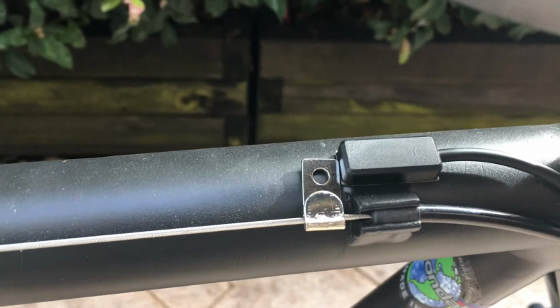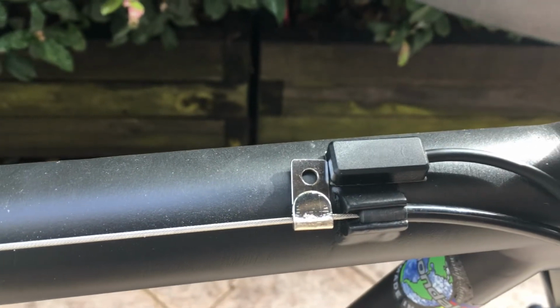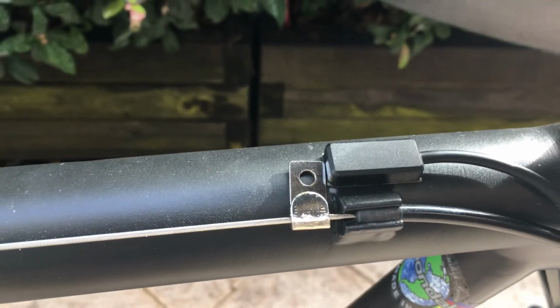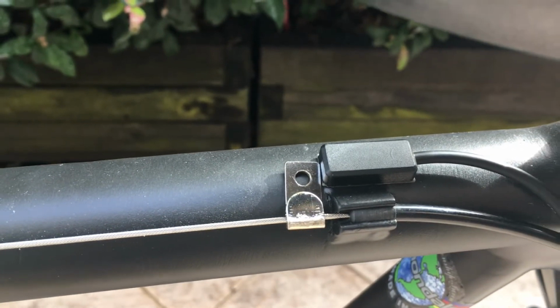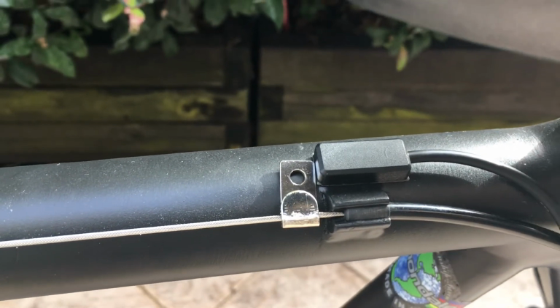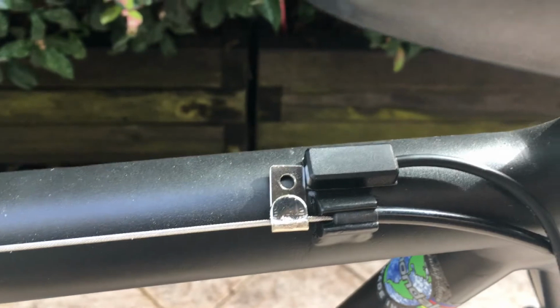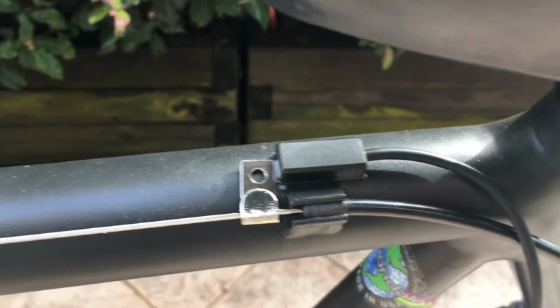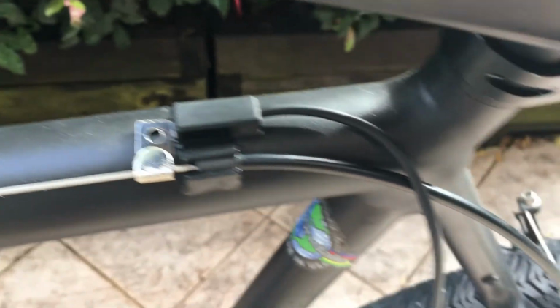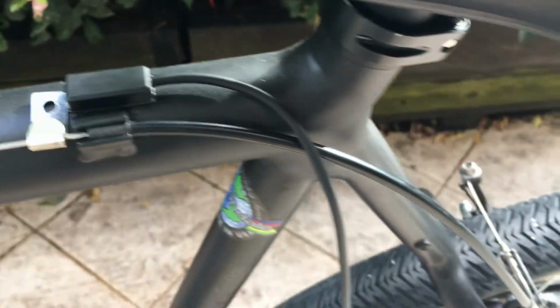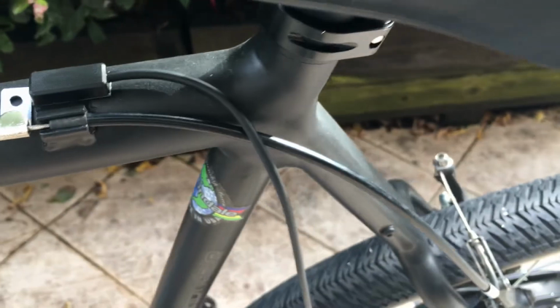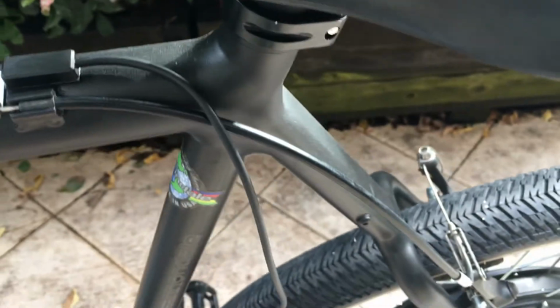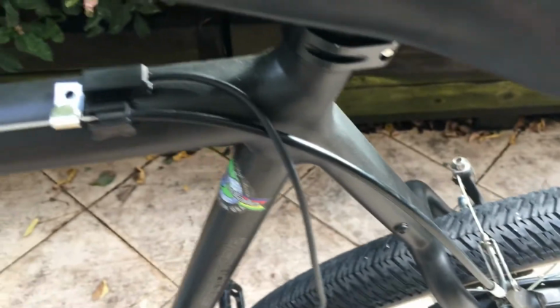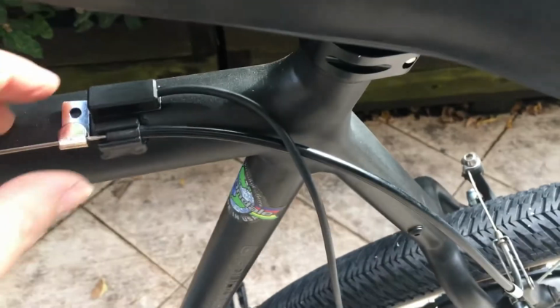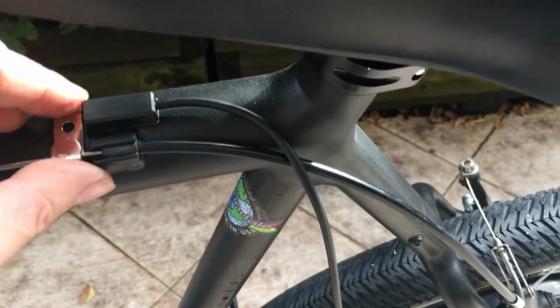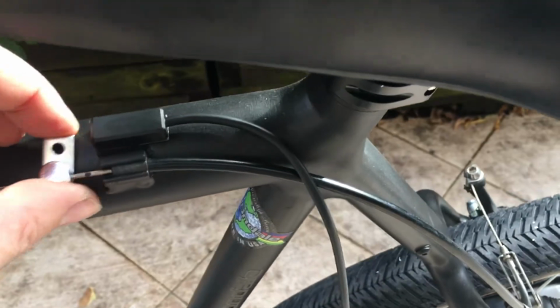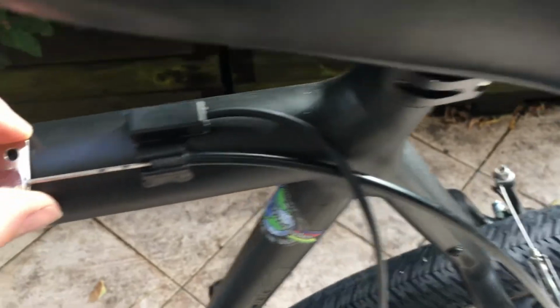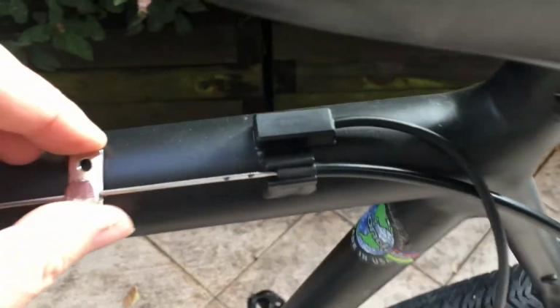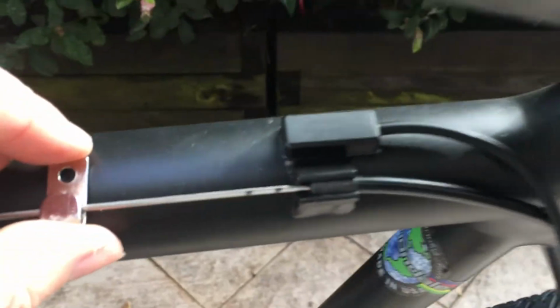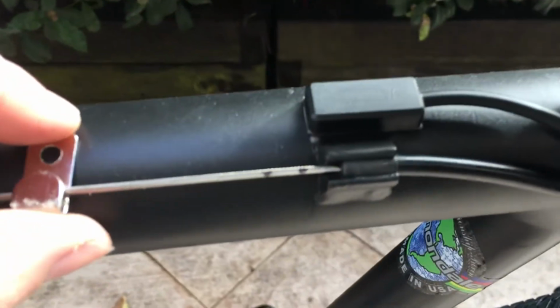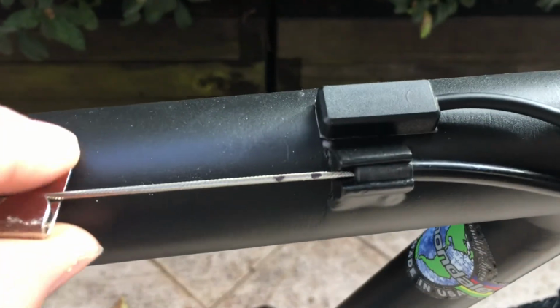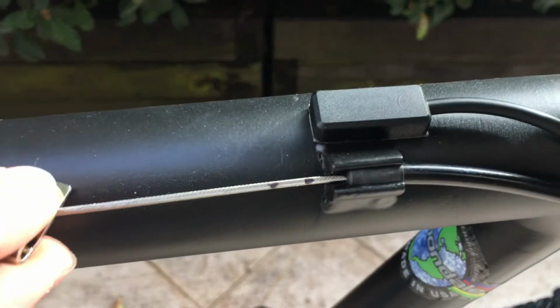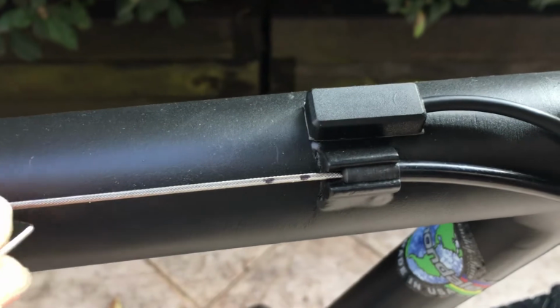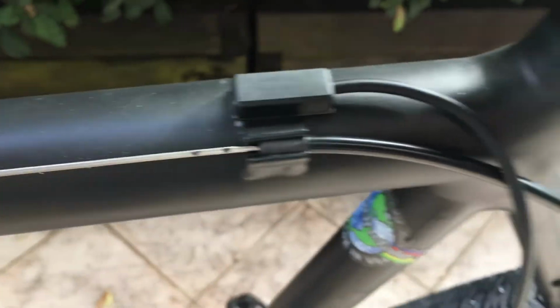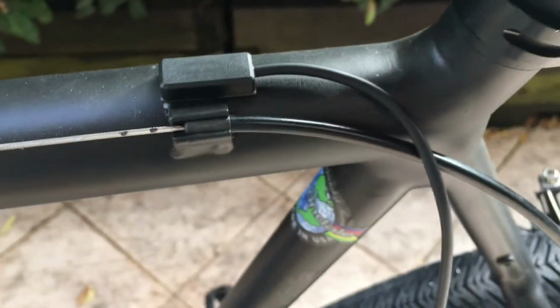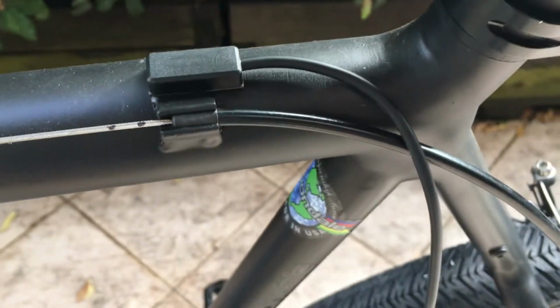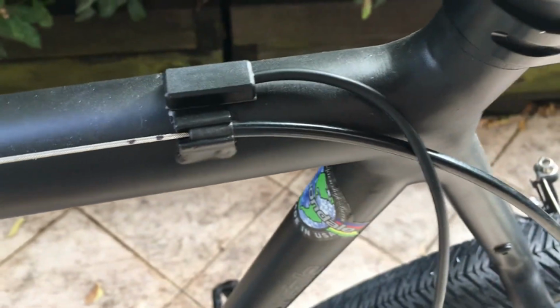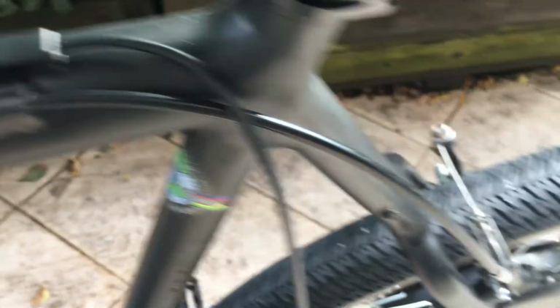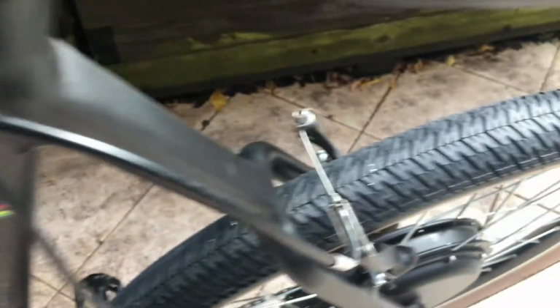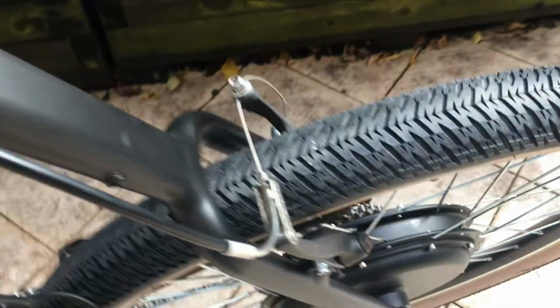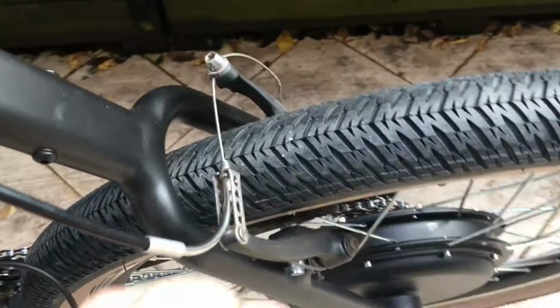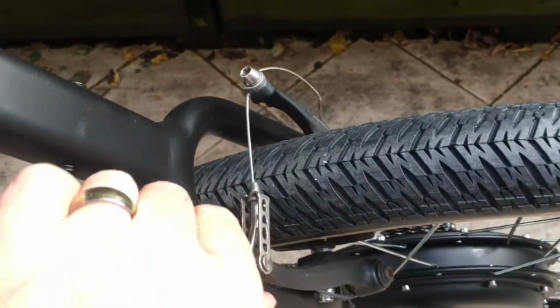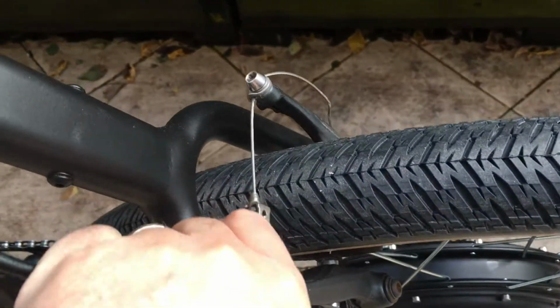So once I pull the brake lever, it'll pull that cable along and slide the magnet away from that sensor, and that will cut out the motor from the e-bike.